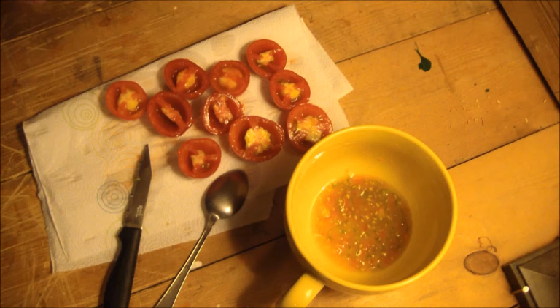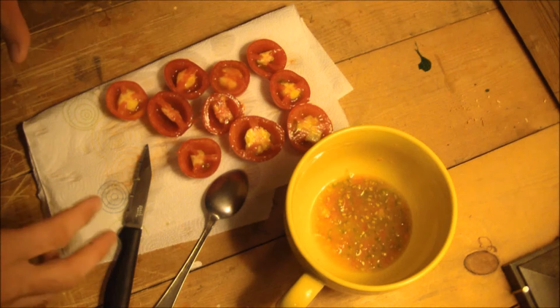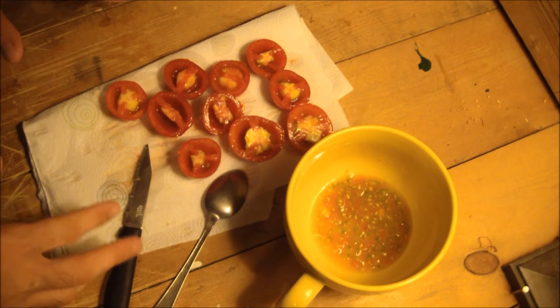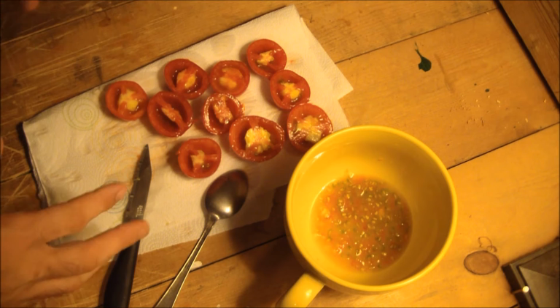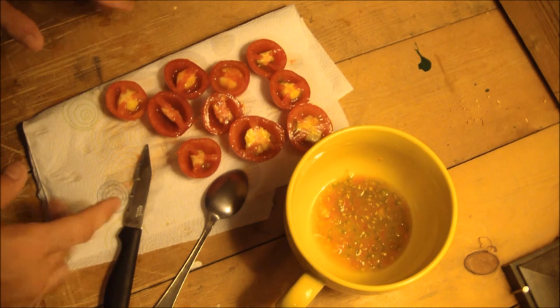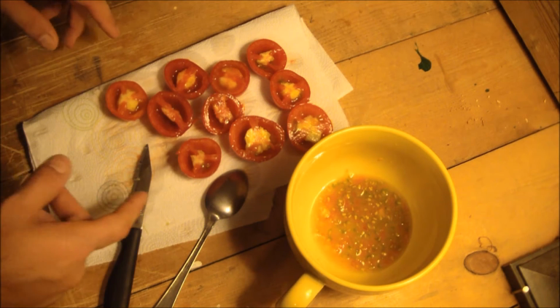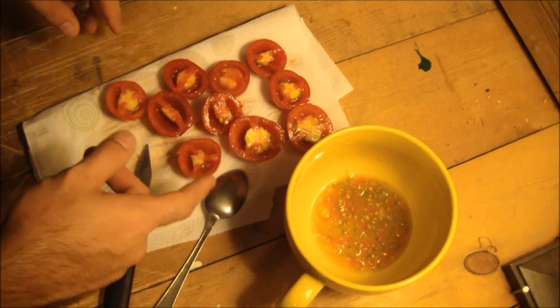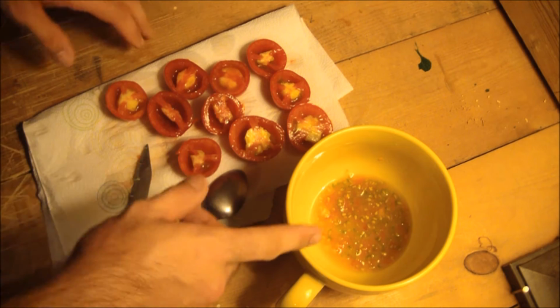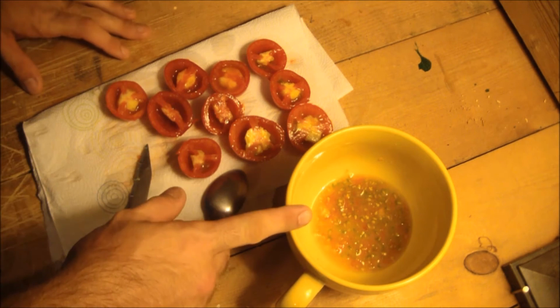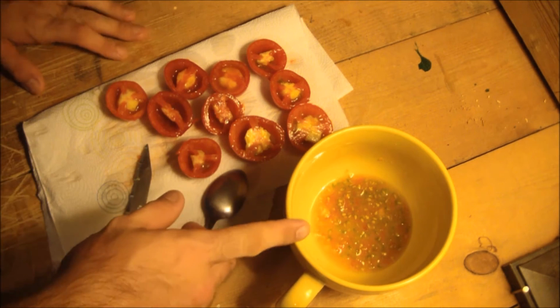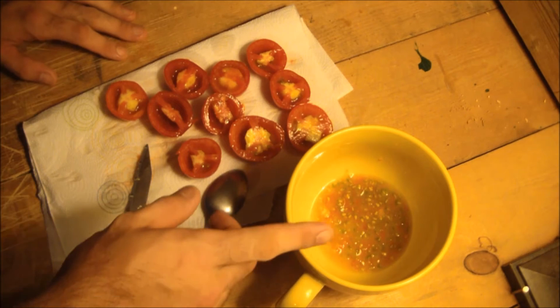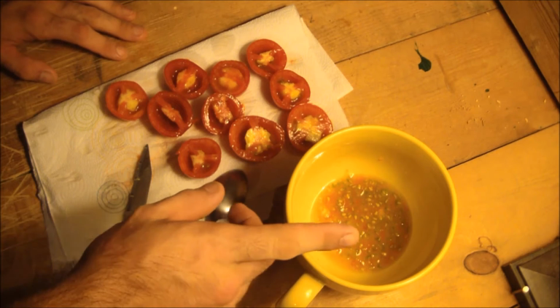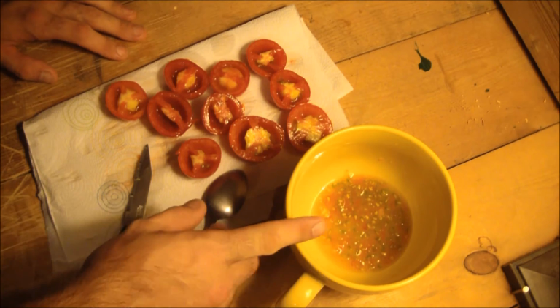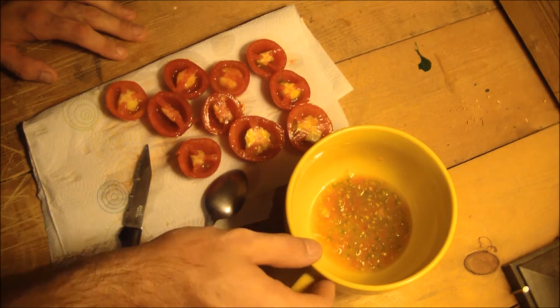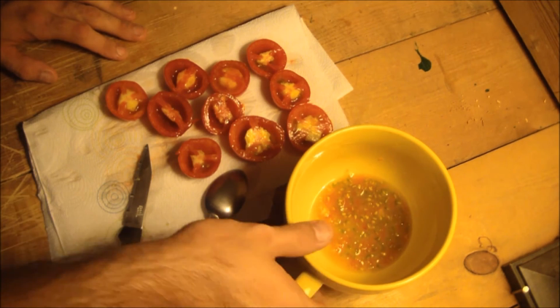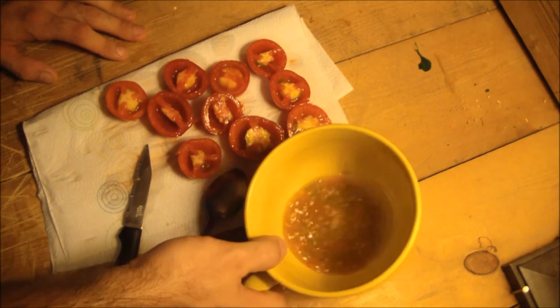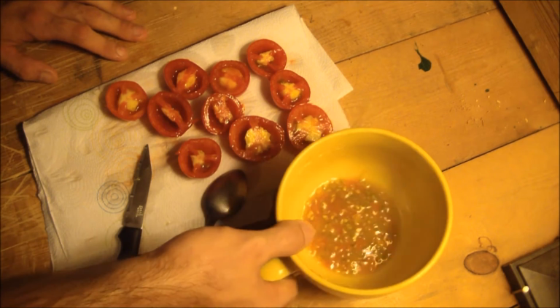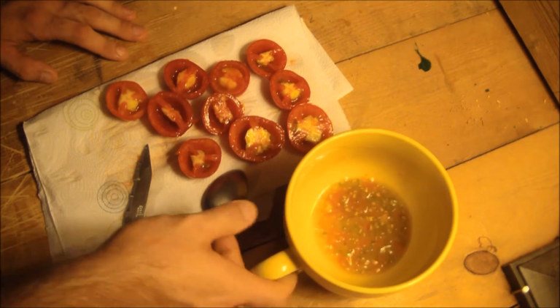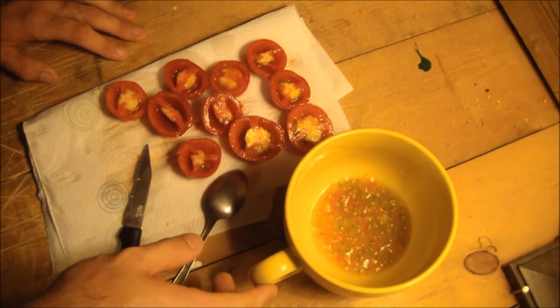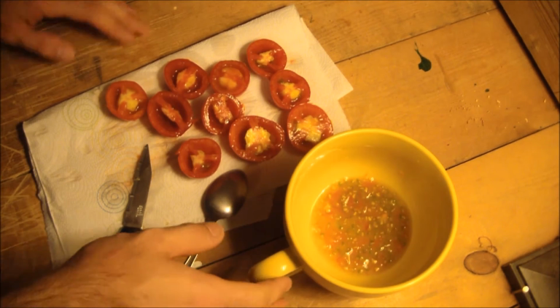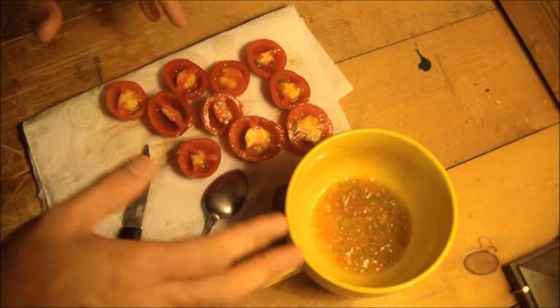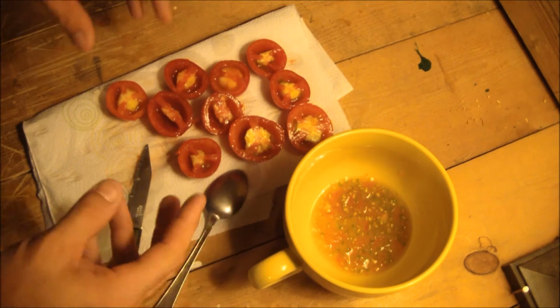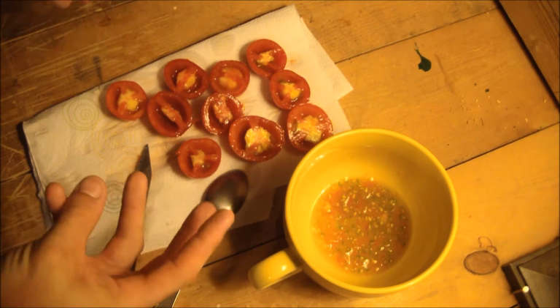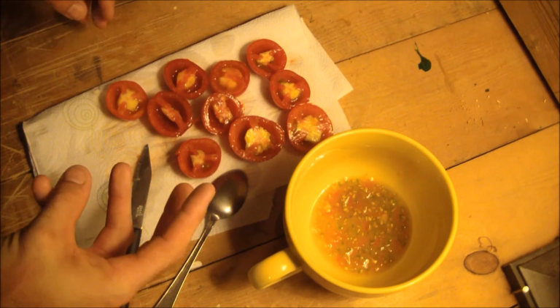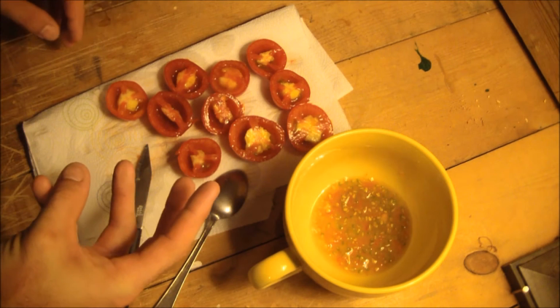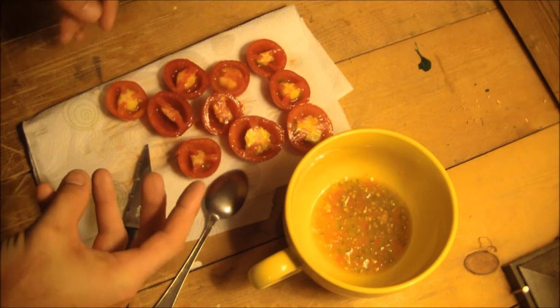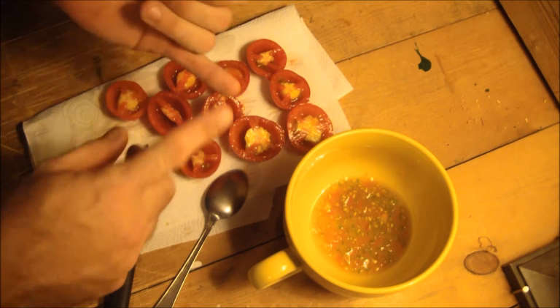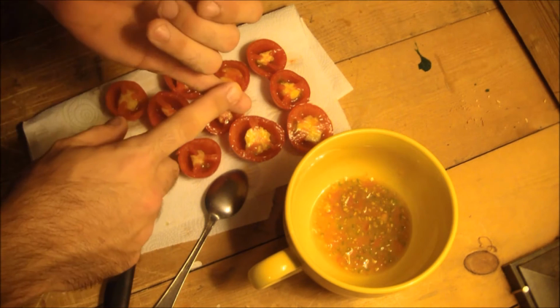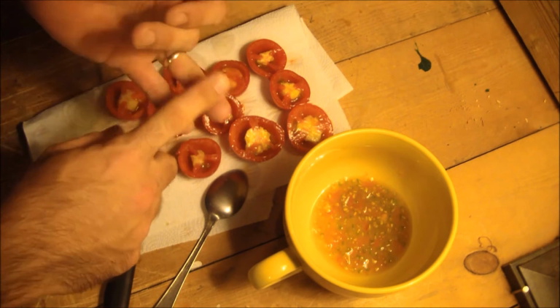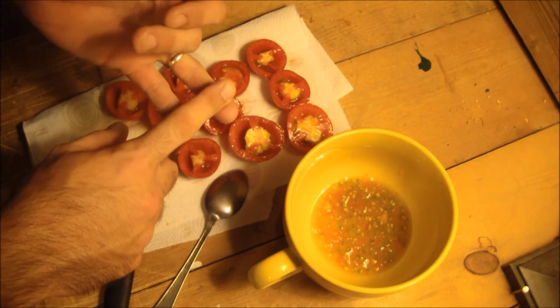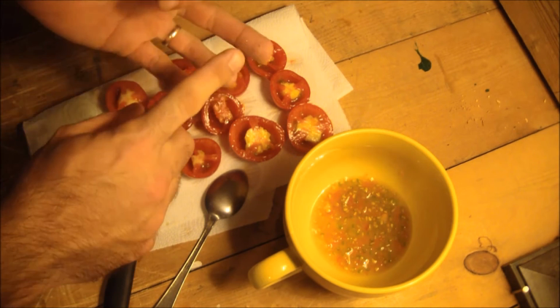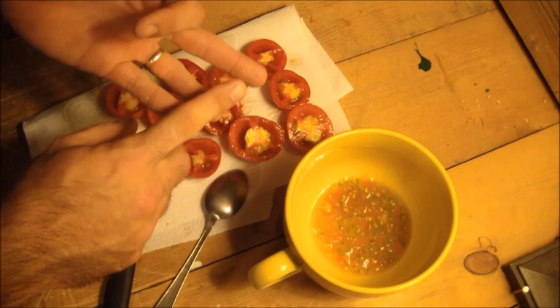I've taken five tomatoes of the same variety, removed the seeds, and put the seeds in this bowl. I mixed them together. And now I'm going to divide them into three treatment groups: paper towel, fermenting, and rinsed.